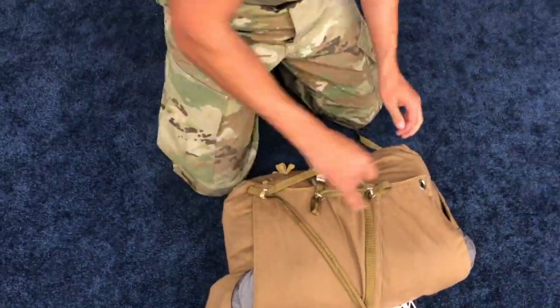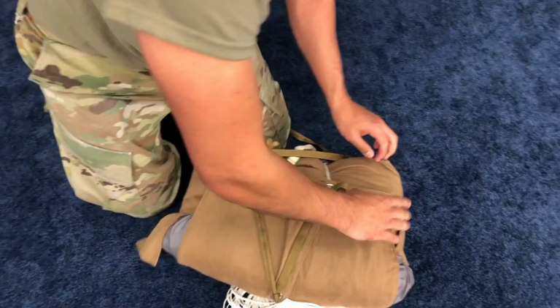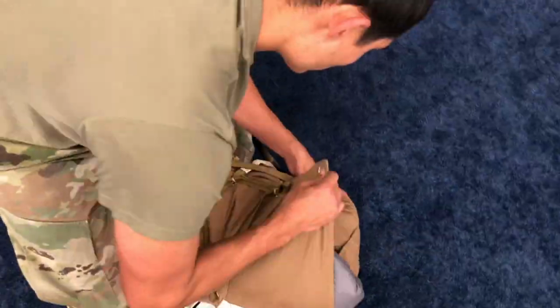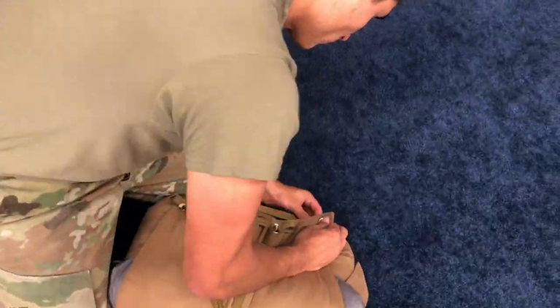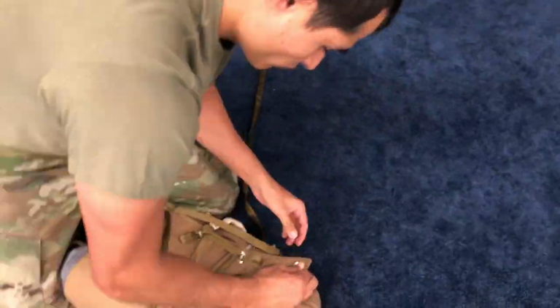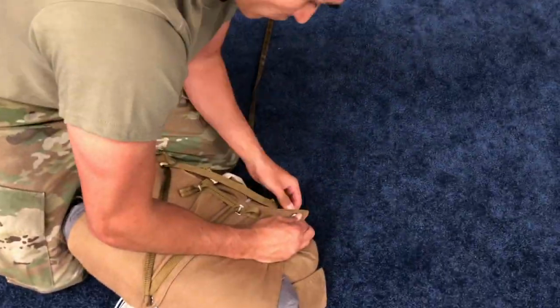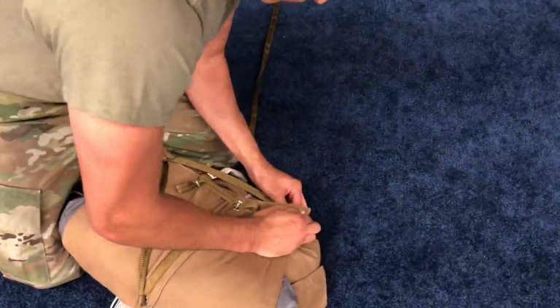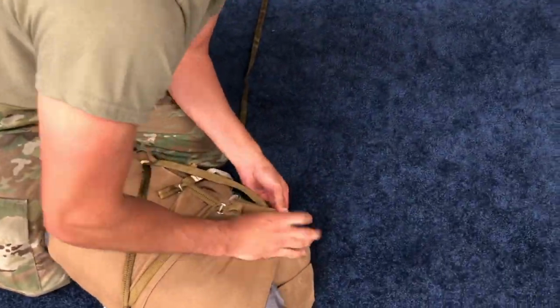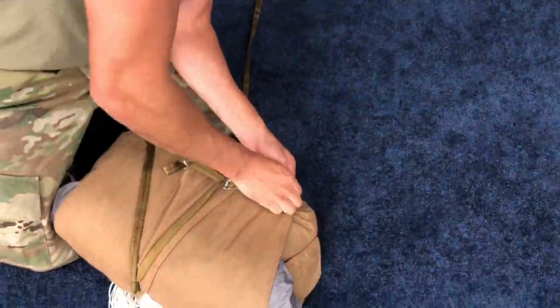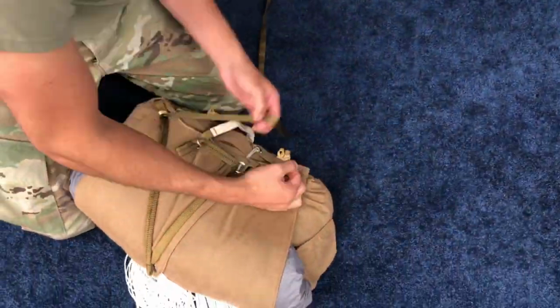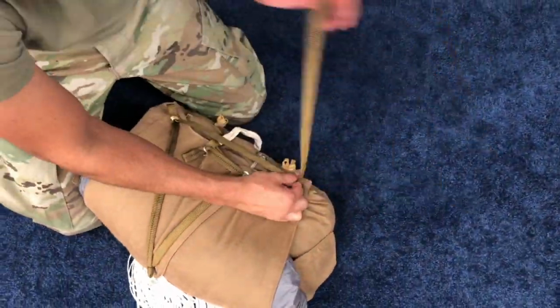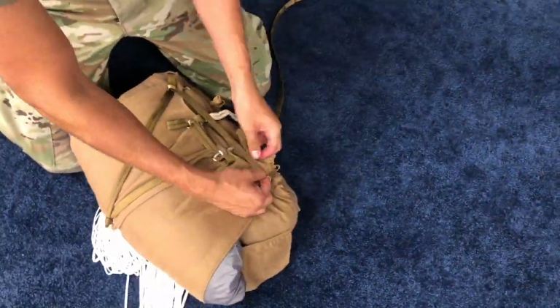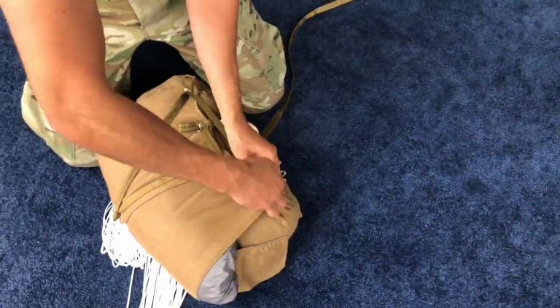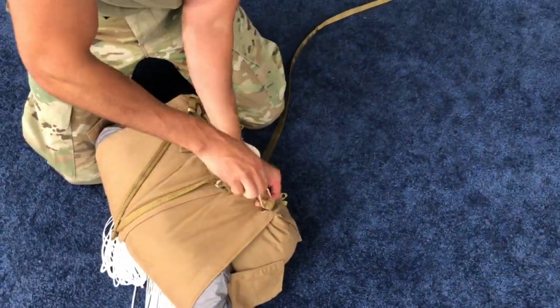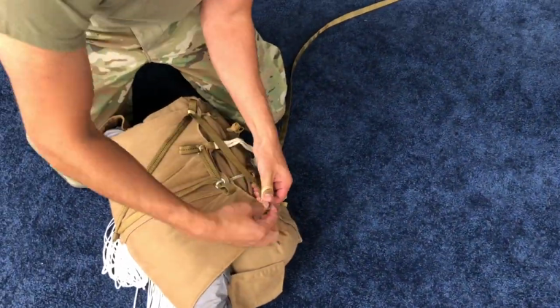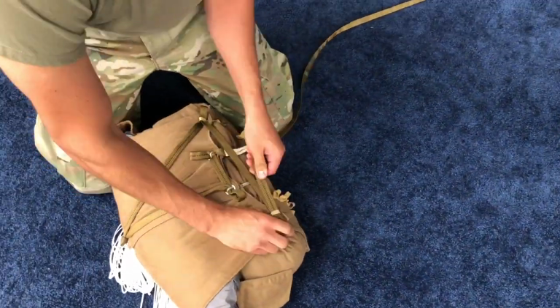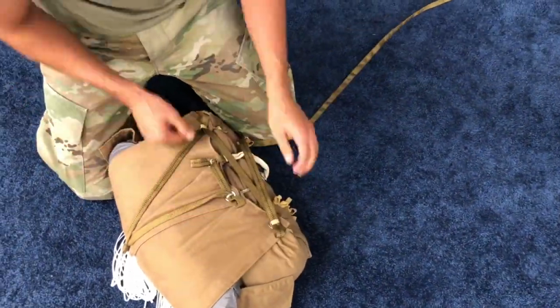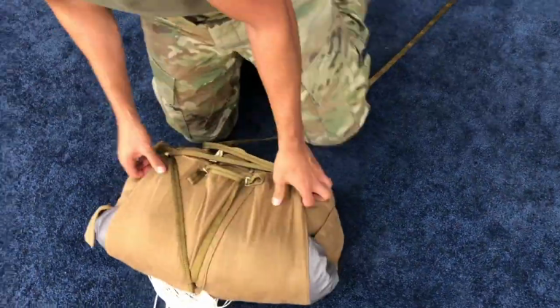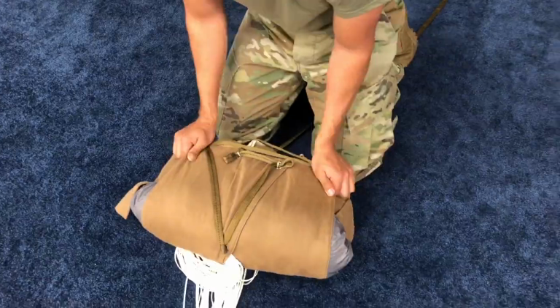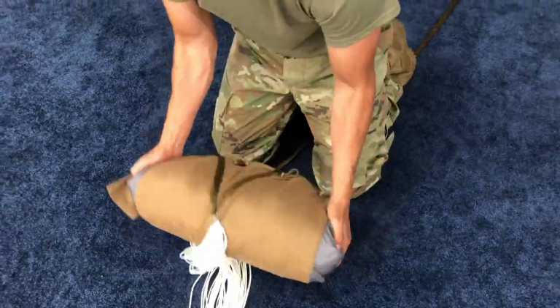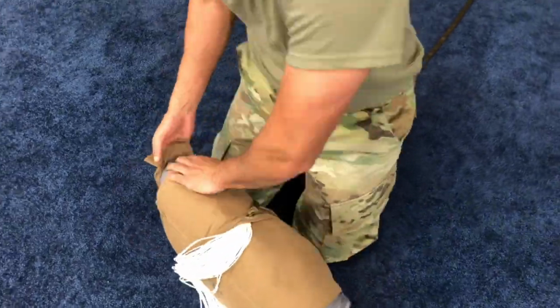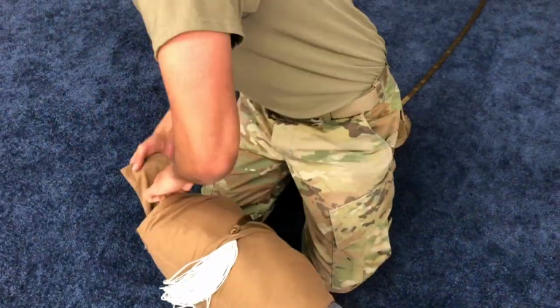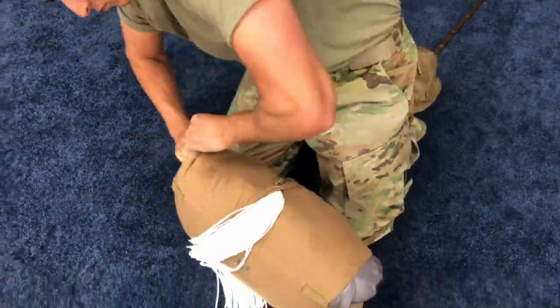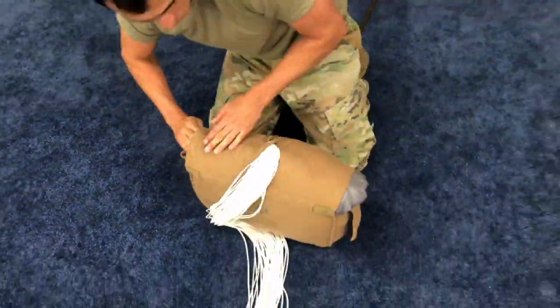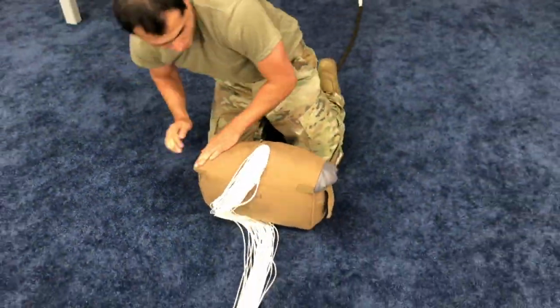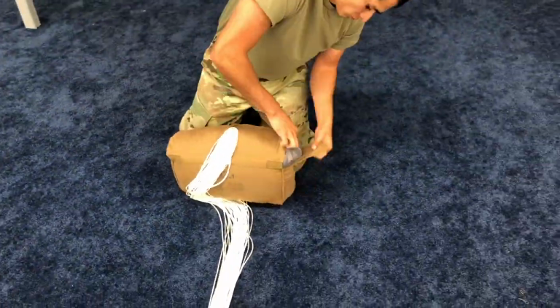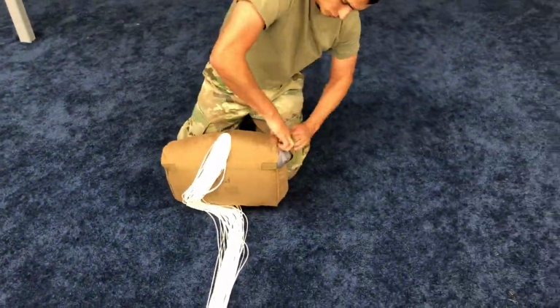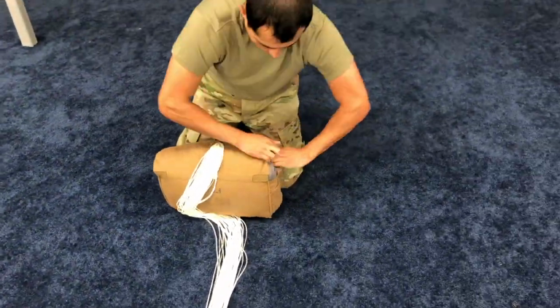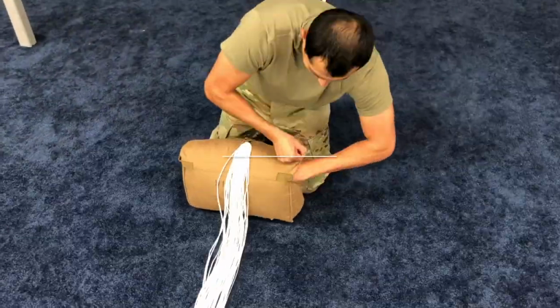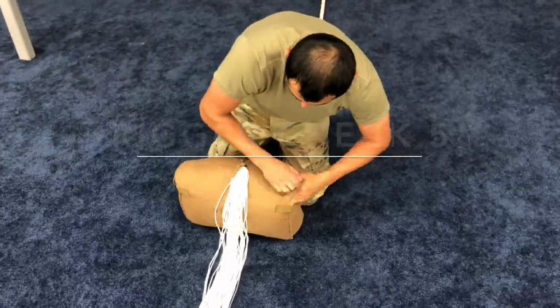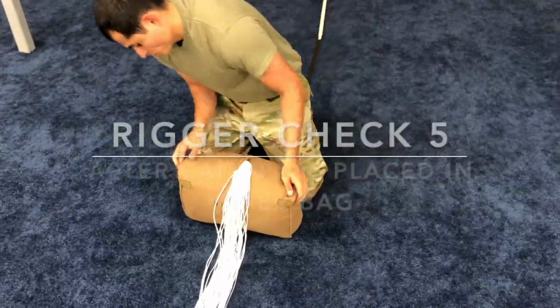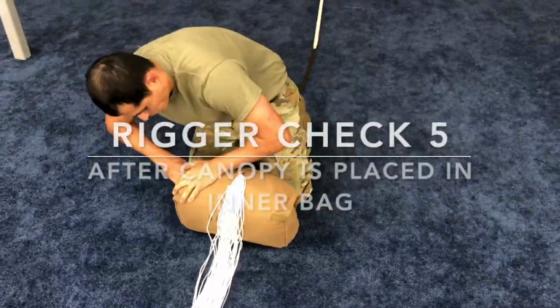Make a 1-inch stow of the drogue slider control line with a single wrap of the retainer band. Make the 5th stow in the same manner on the left side. Tuck the side flaps in. Rigor check 5.